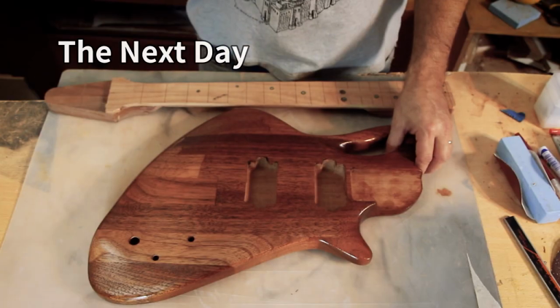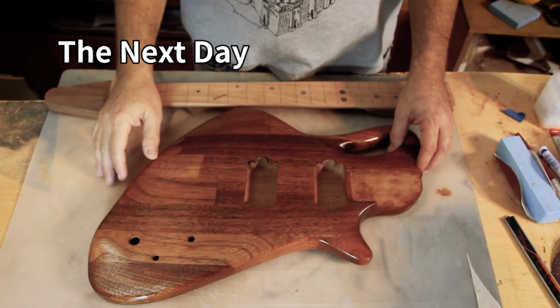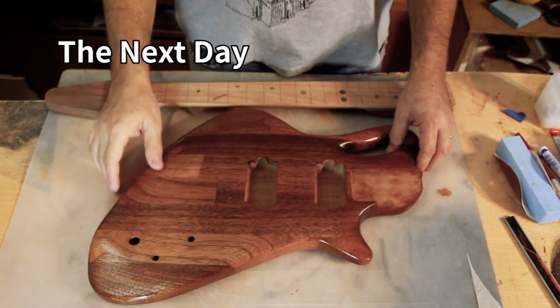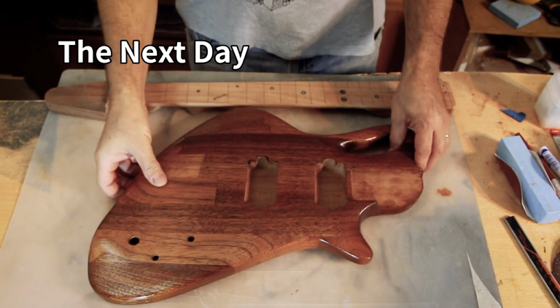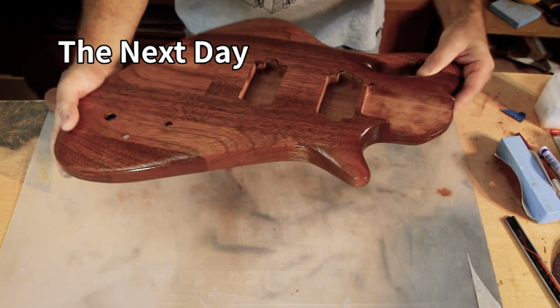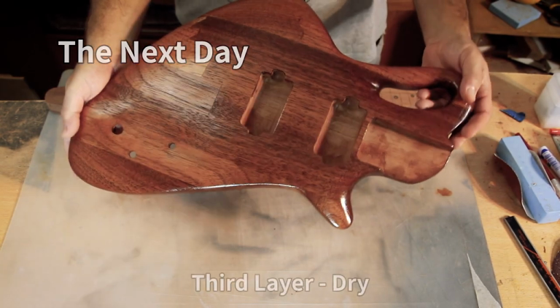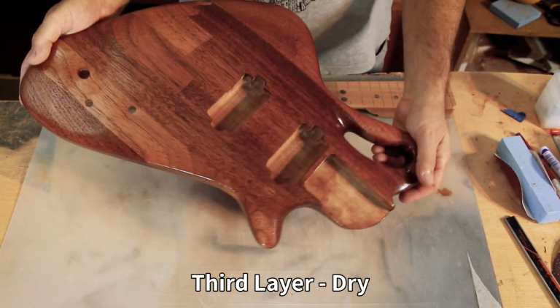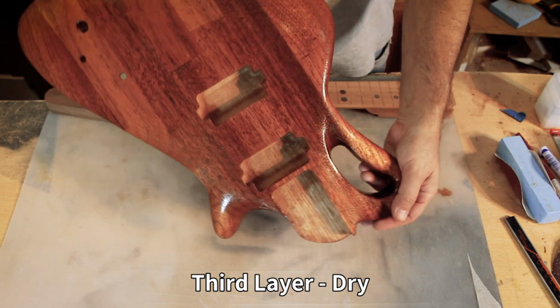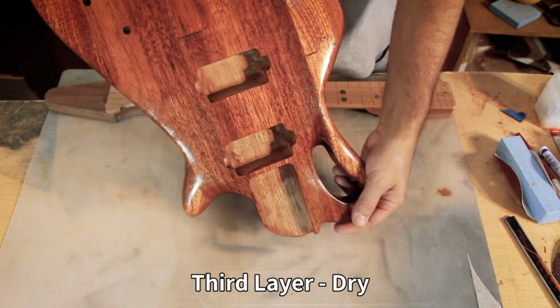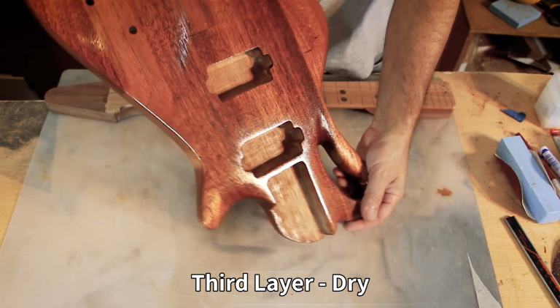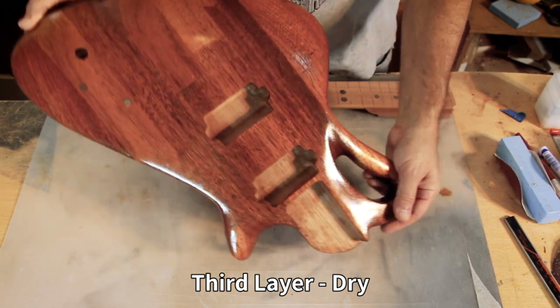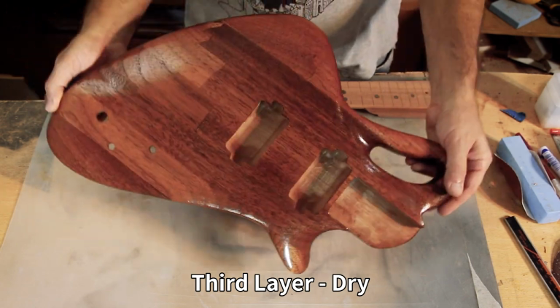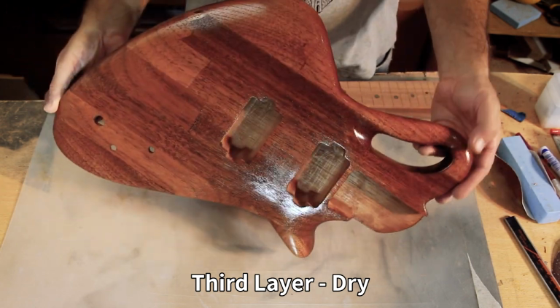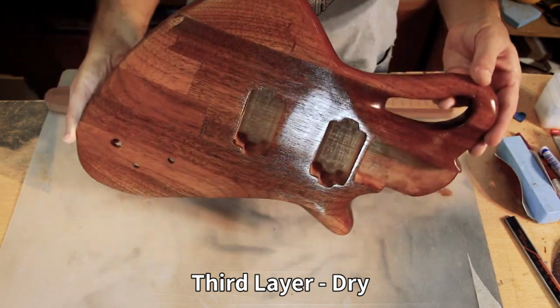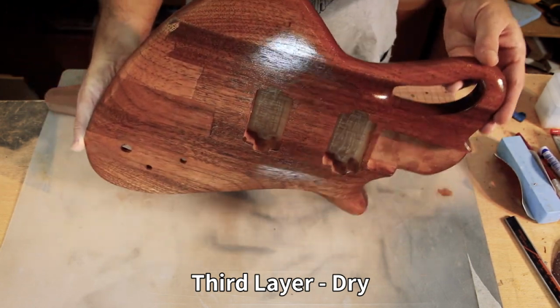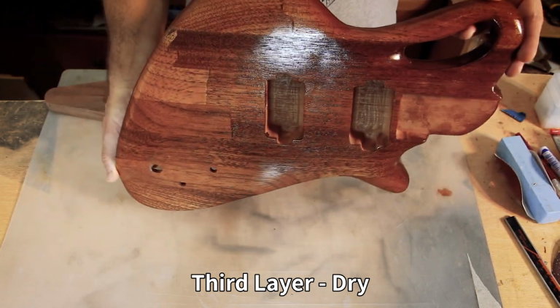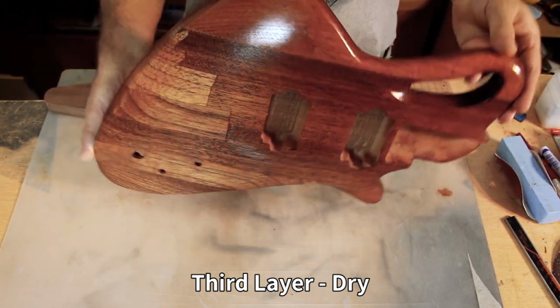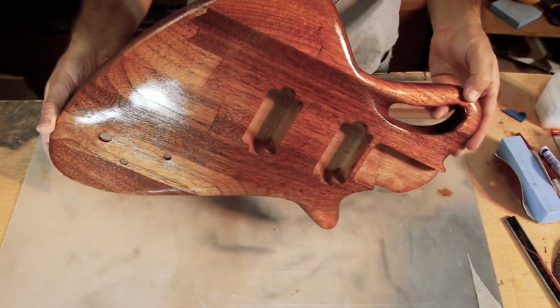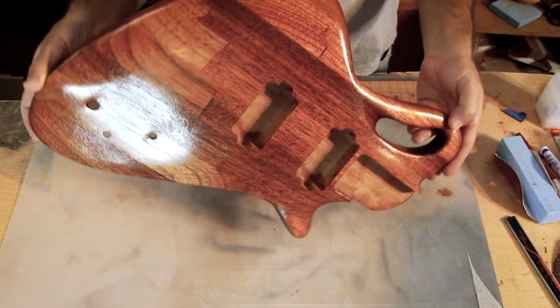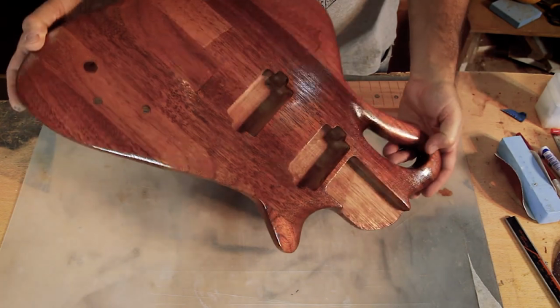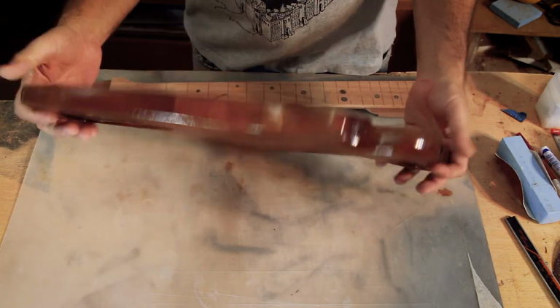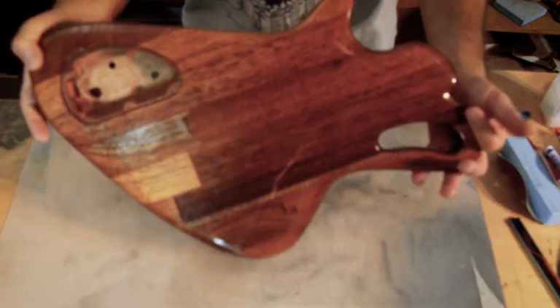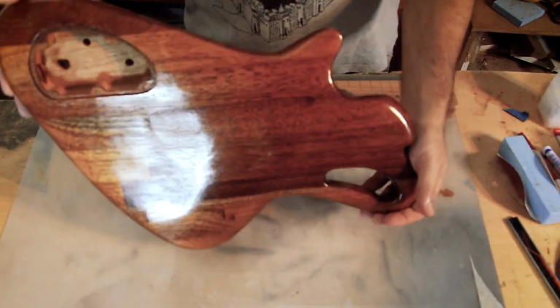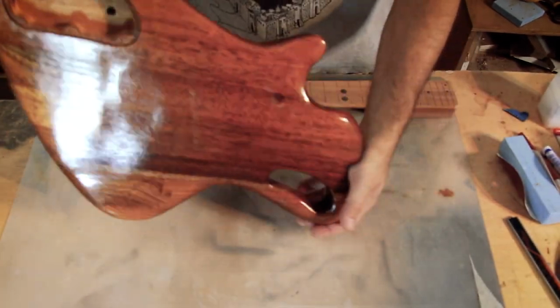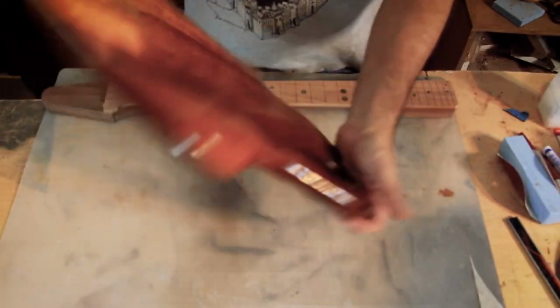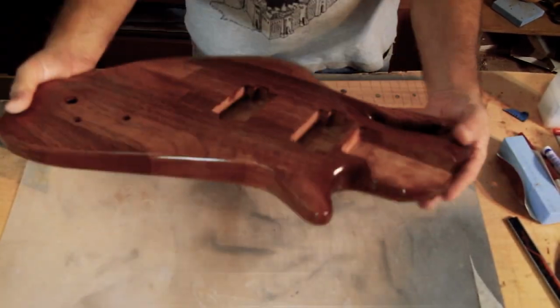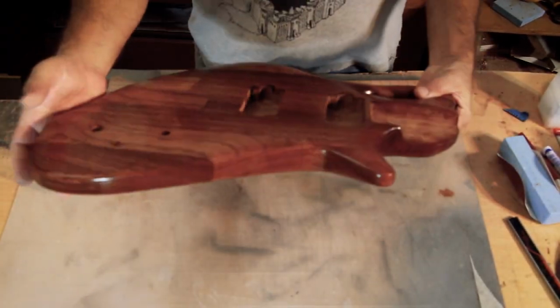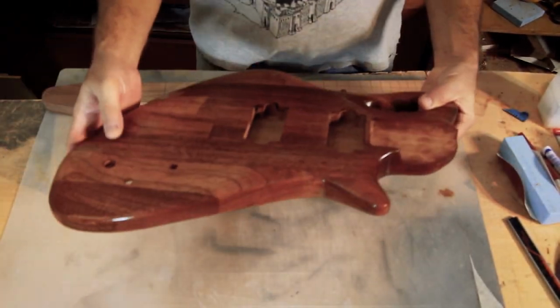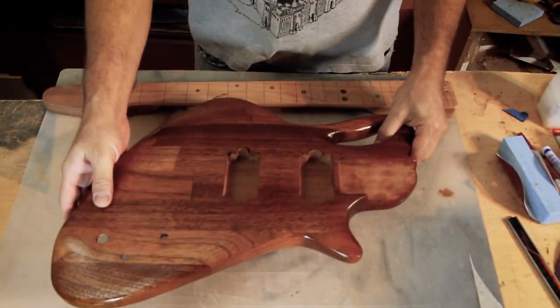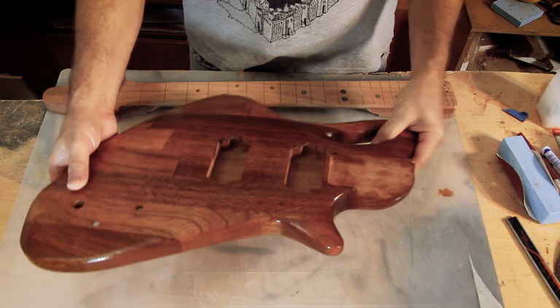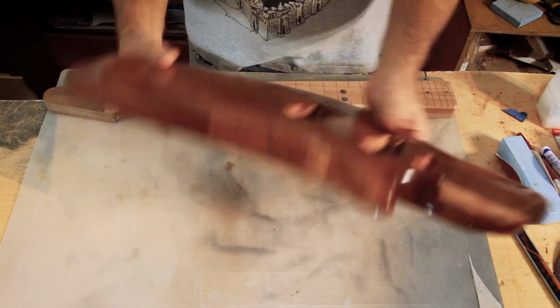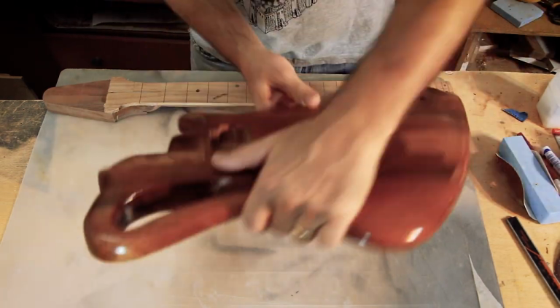This is what it looks like after the third coat is dry — pretty nice, eh? I'll keep building a few more layers and experiment with the glossiness, which is already glossier than I thought at this point.